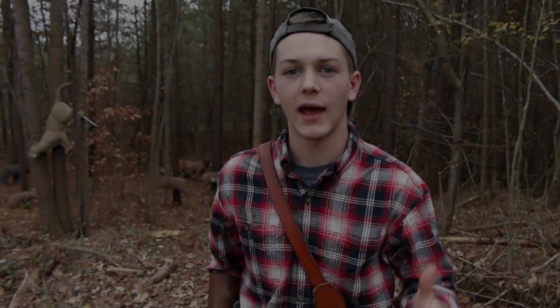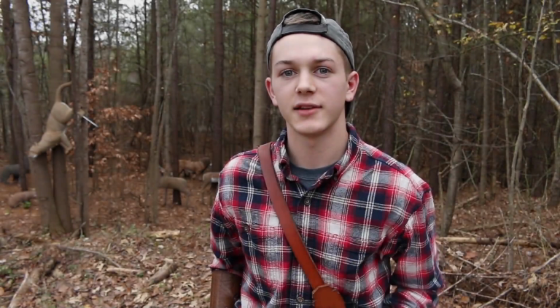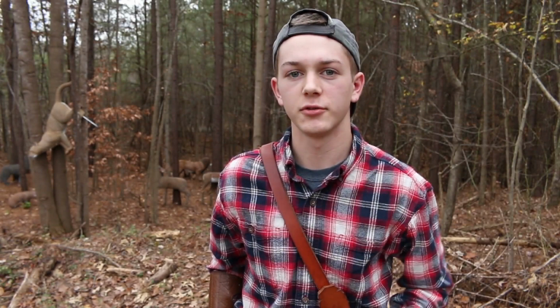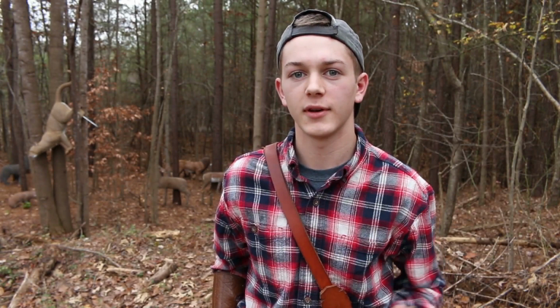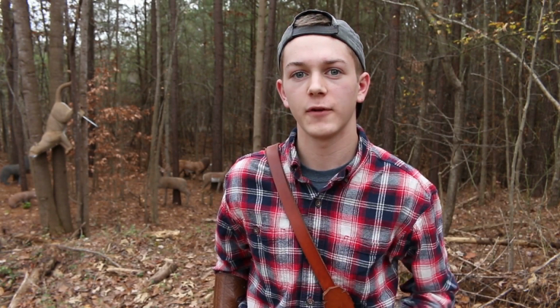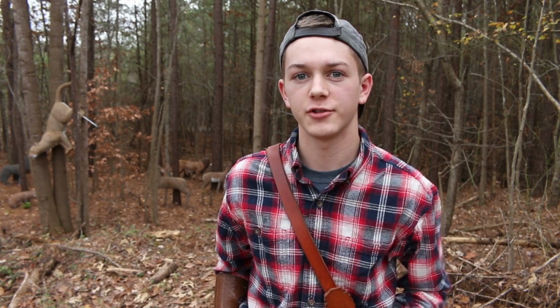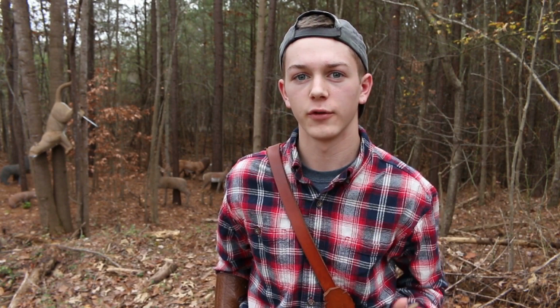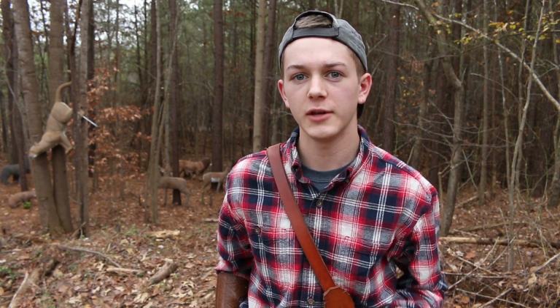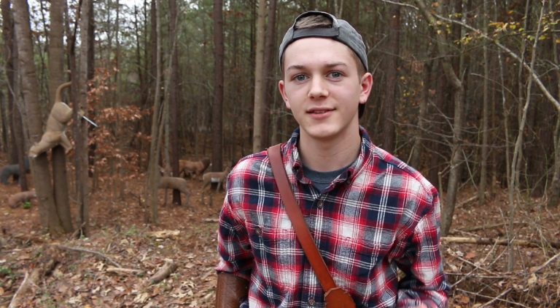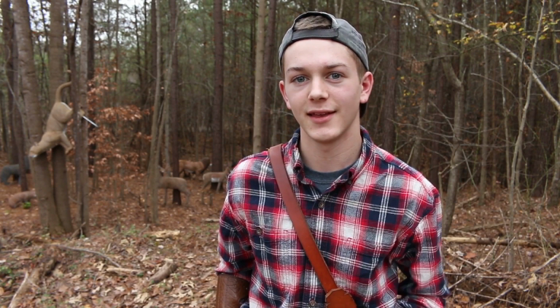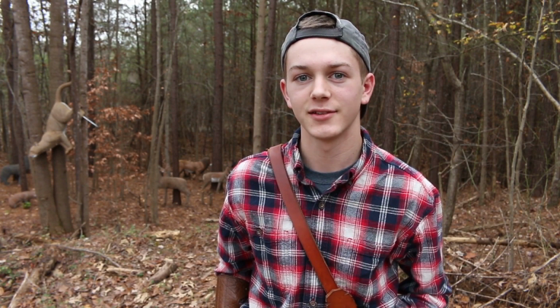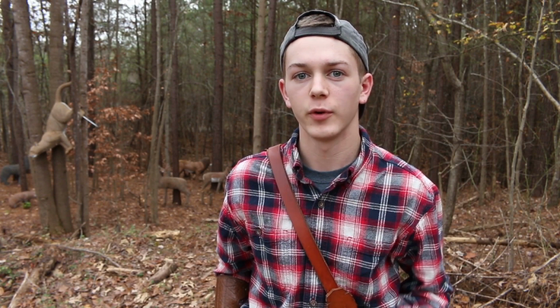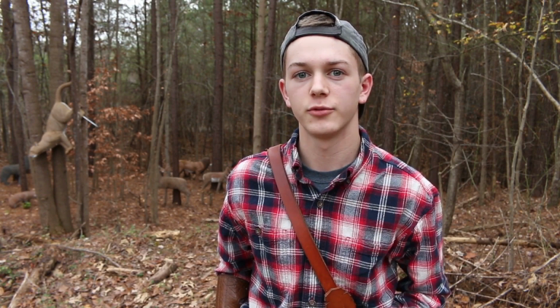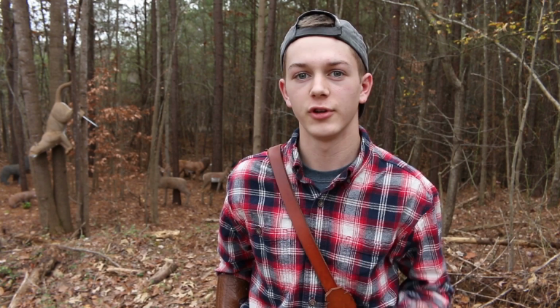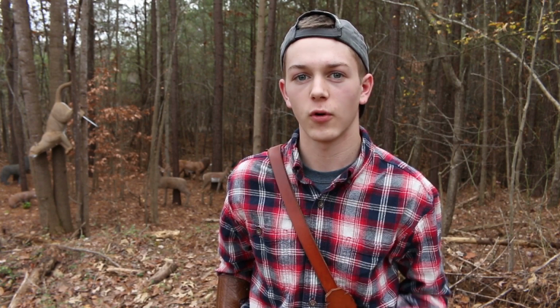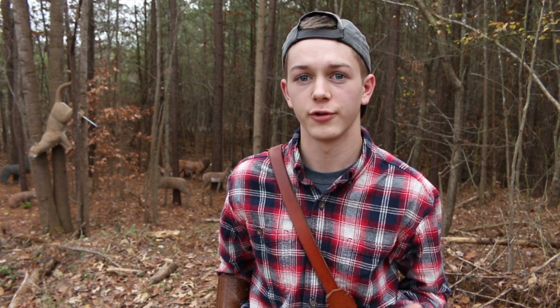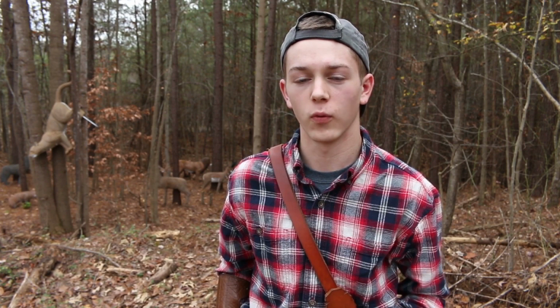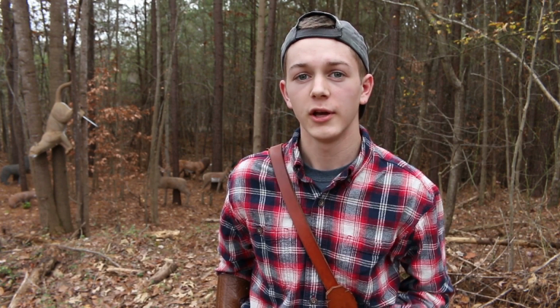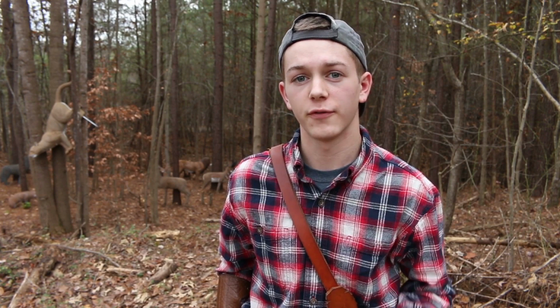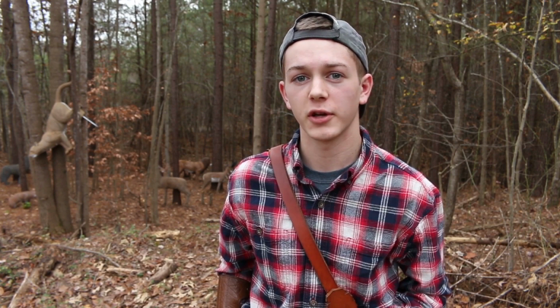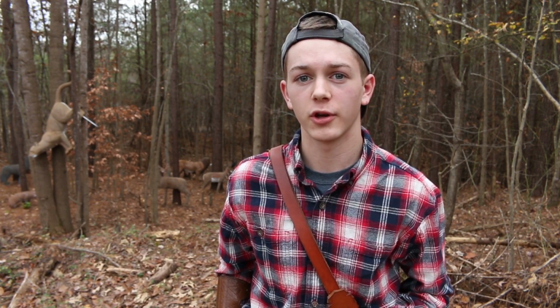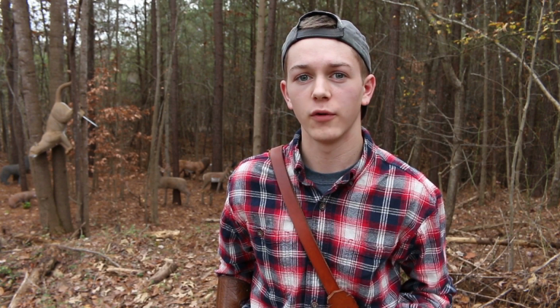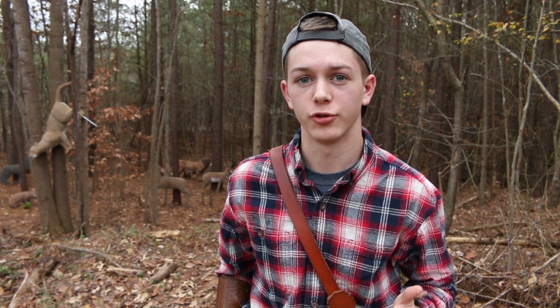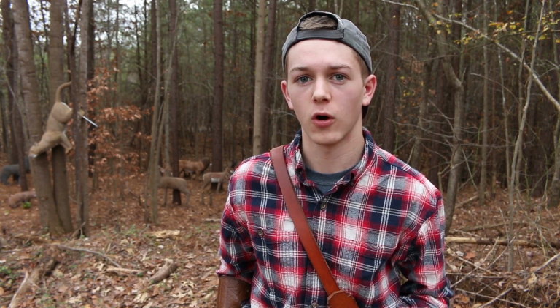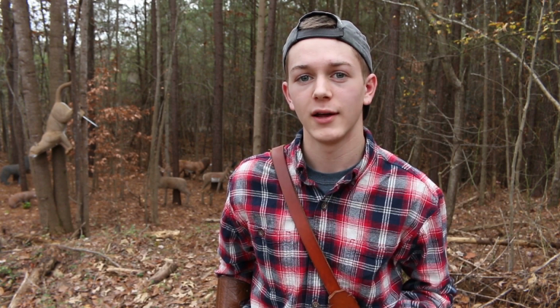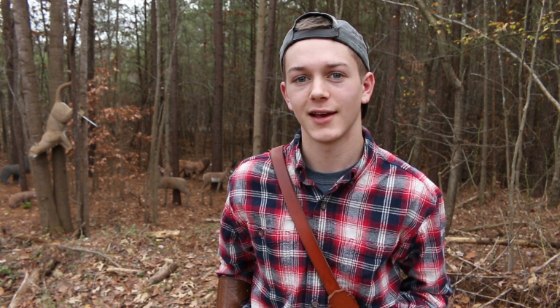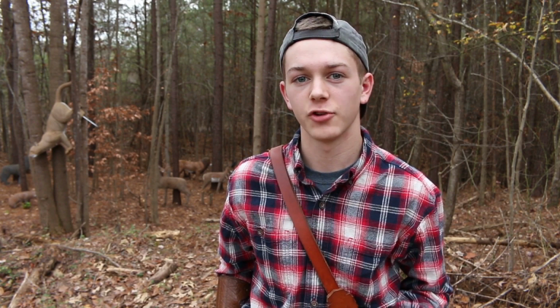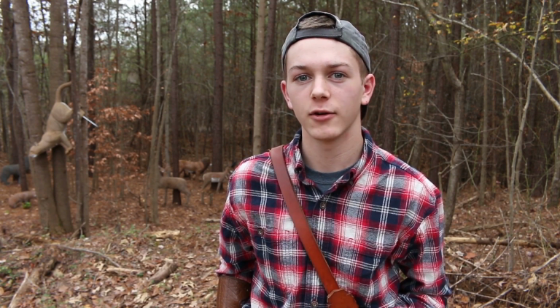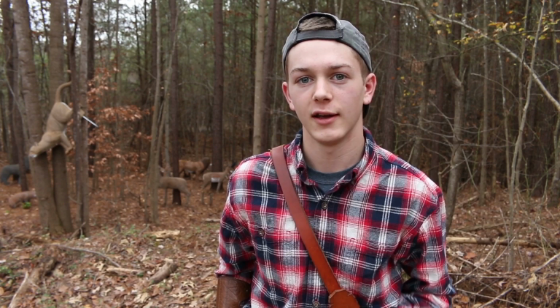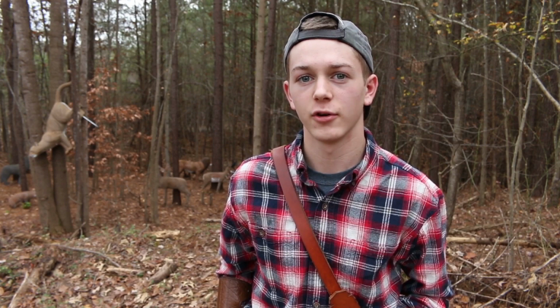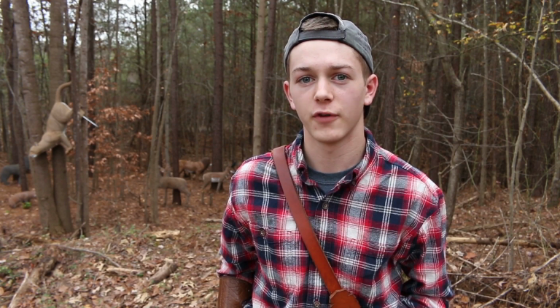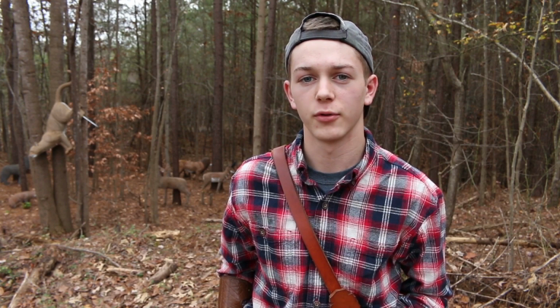Hey guys, it's Luke Taylor, and today I figured I'd just go over three basic things when it comes to traditional archery form. So the first thing we're going to go over is your draw, the second is your anchor, and the third is your follow through.